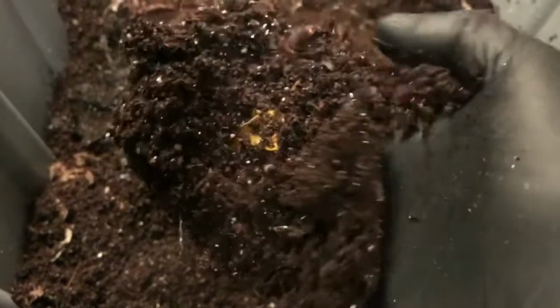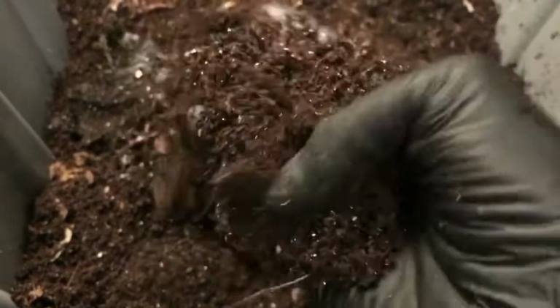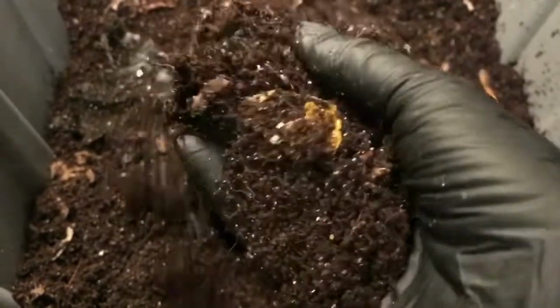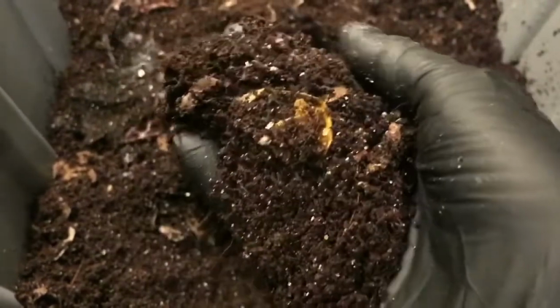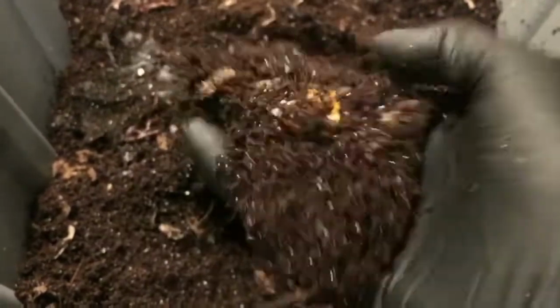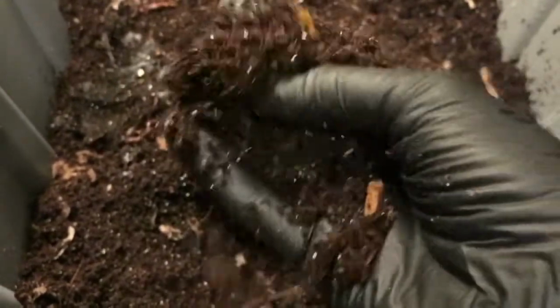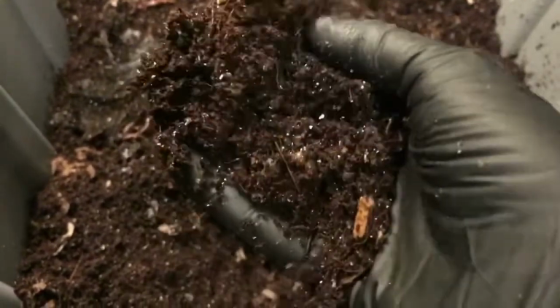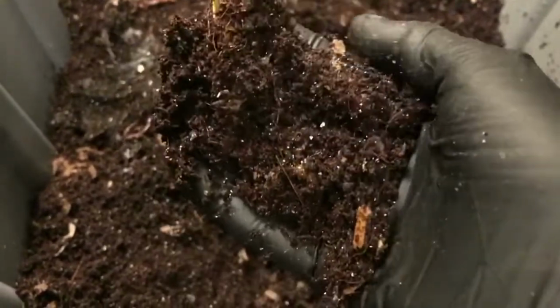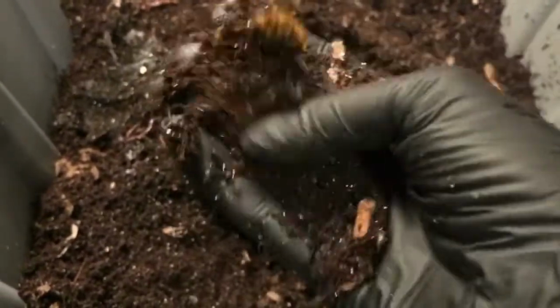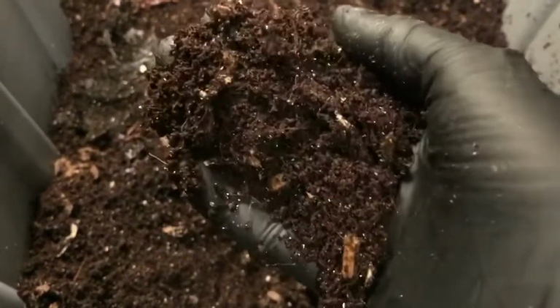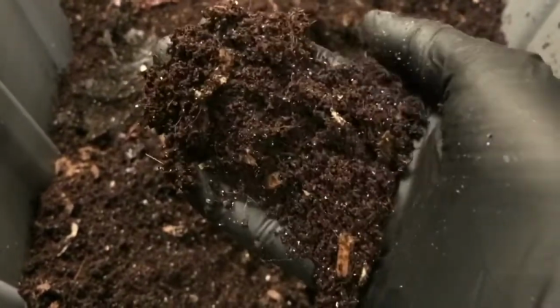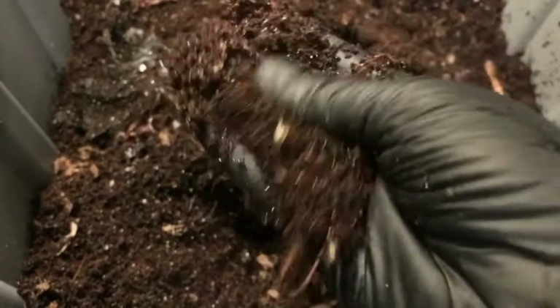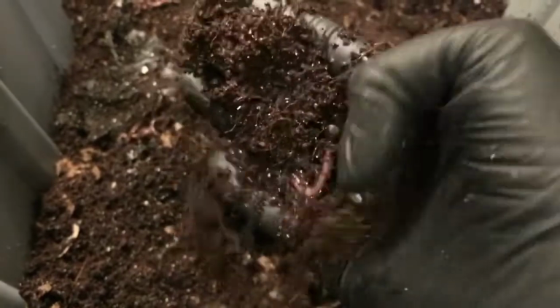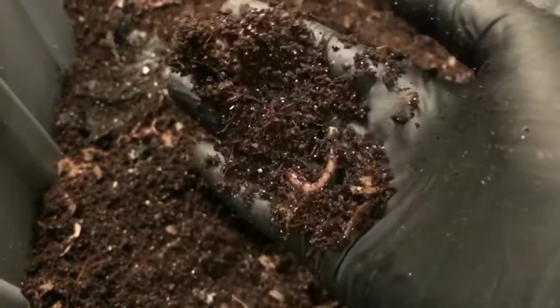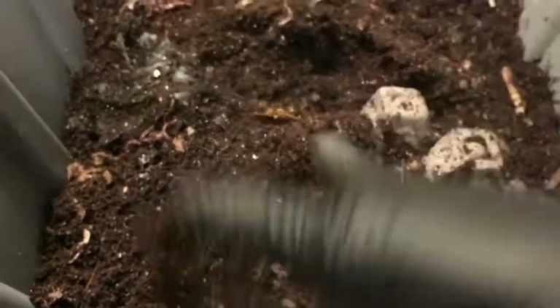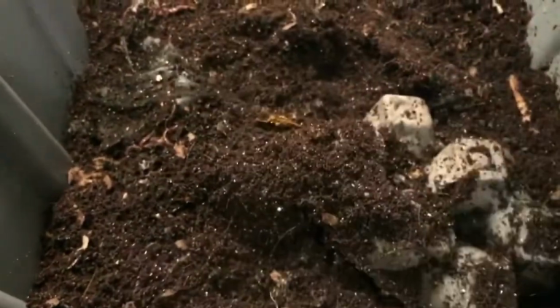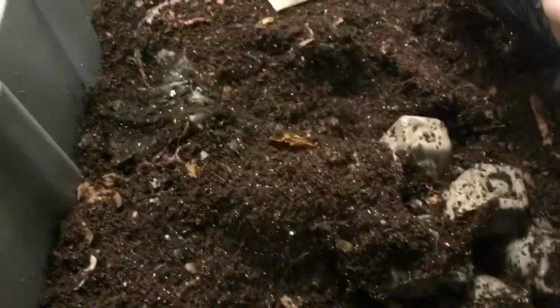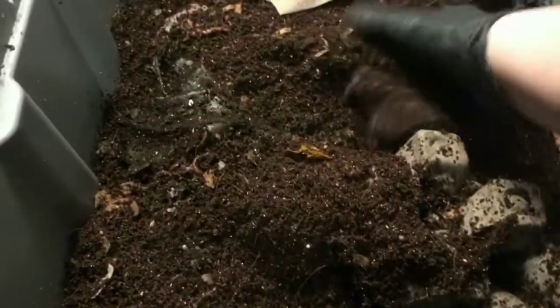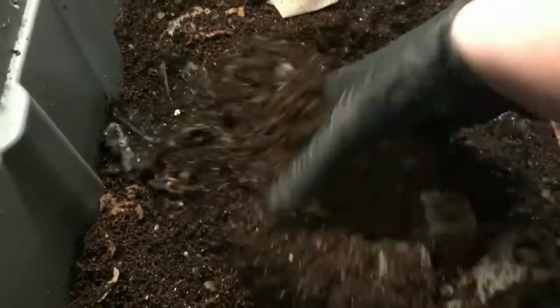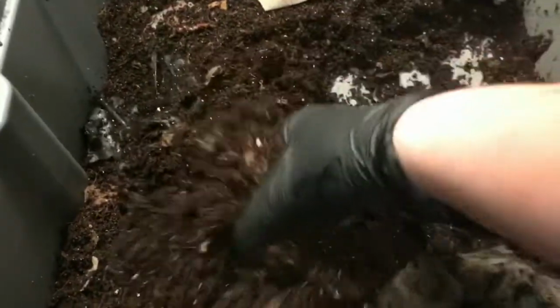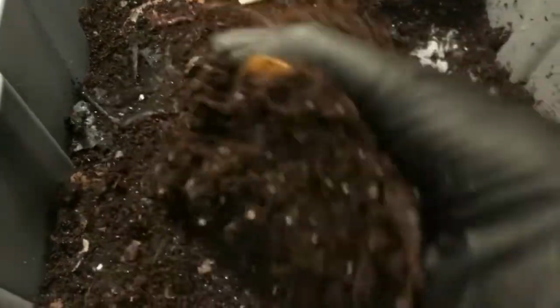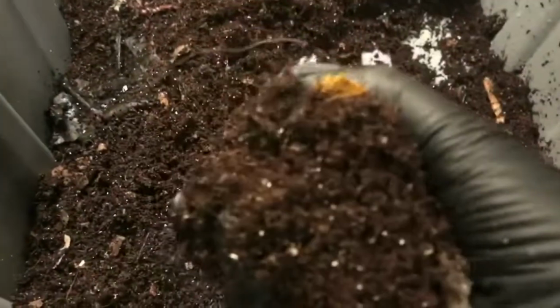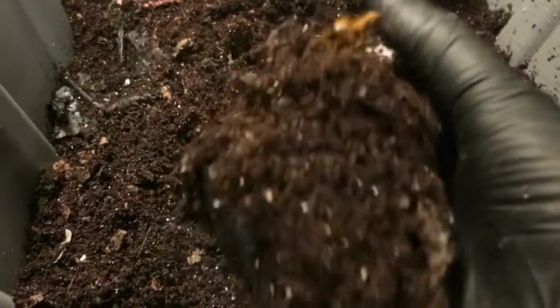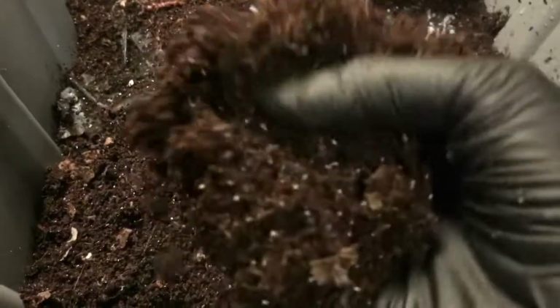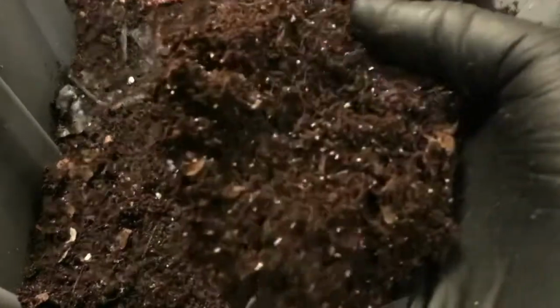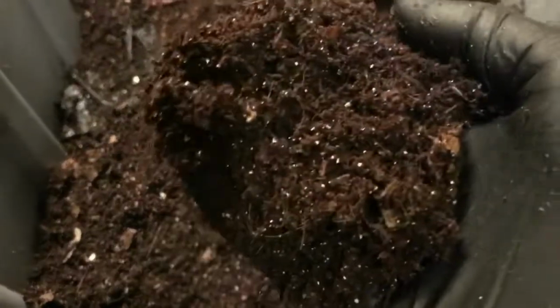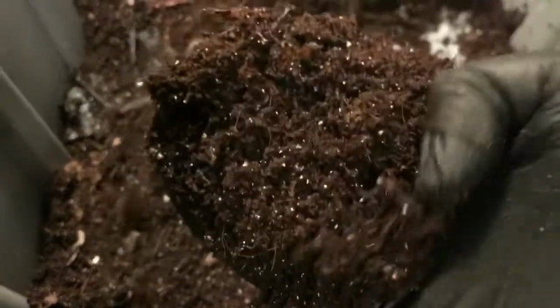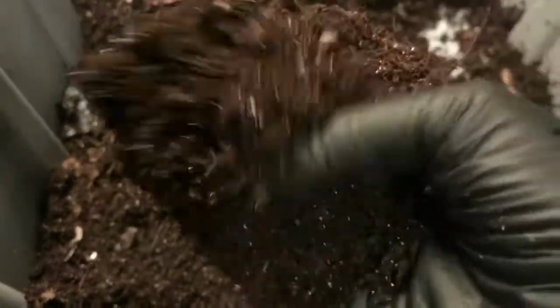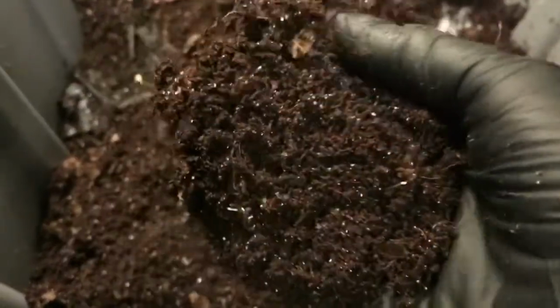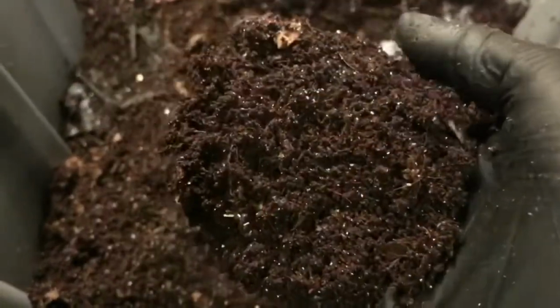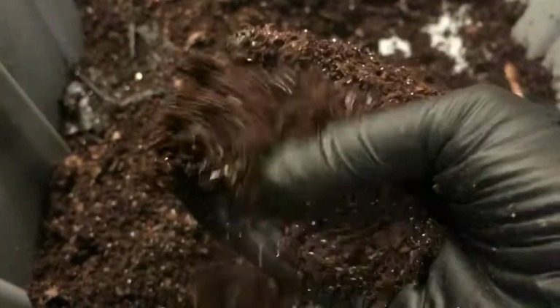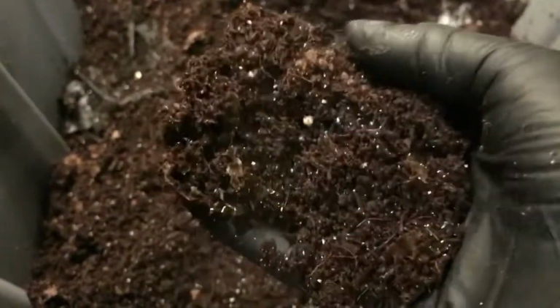Not seeing cocoons — at least not yet. But last week we did spot actually a cocoon in each of the bins, so I'm sure that there are some in here. Just not sure that I'm seeing them at the moment.